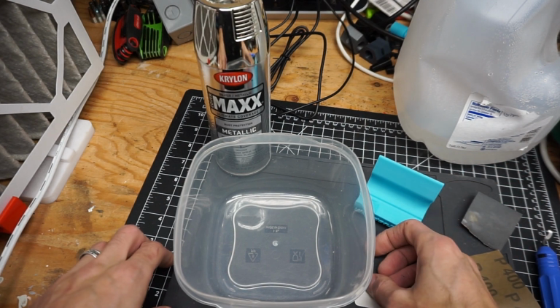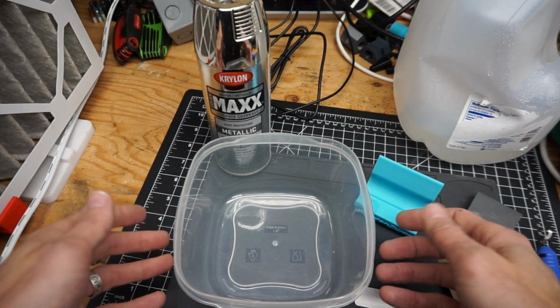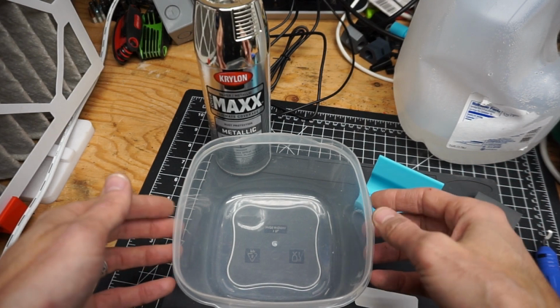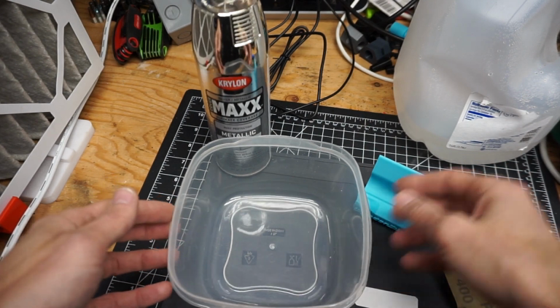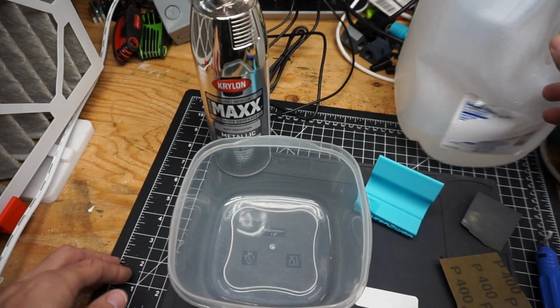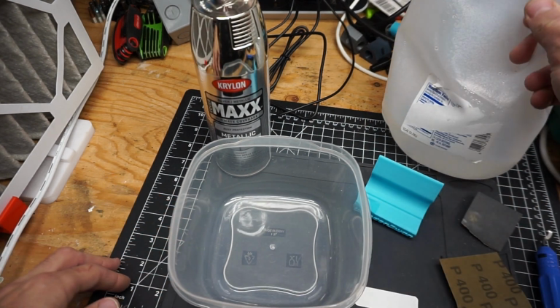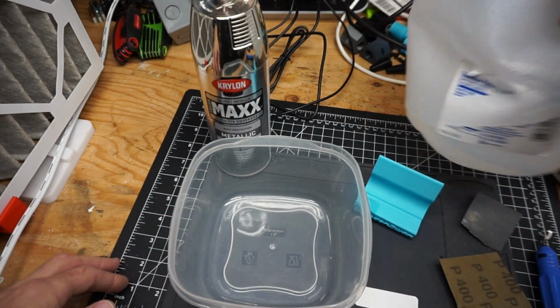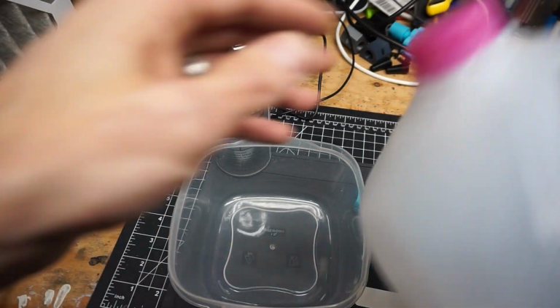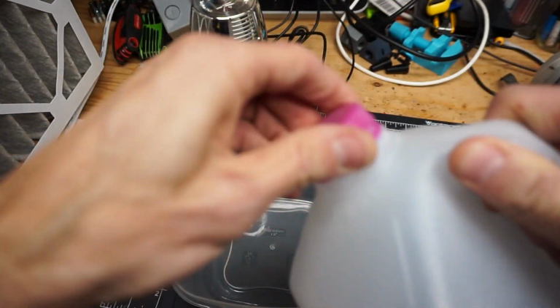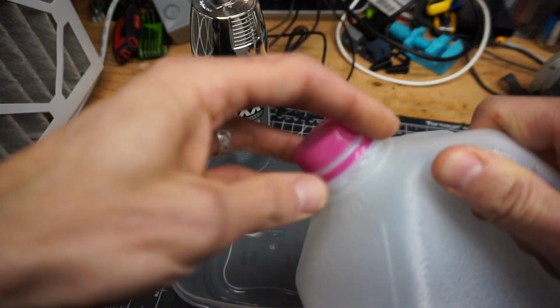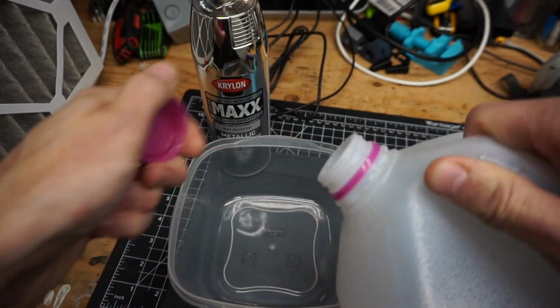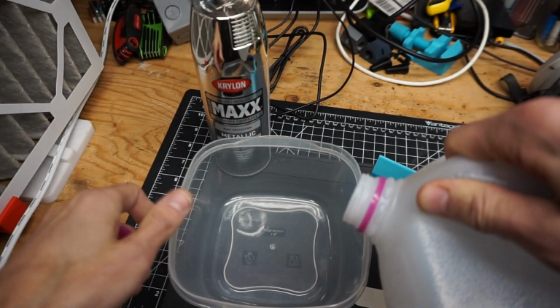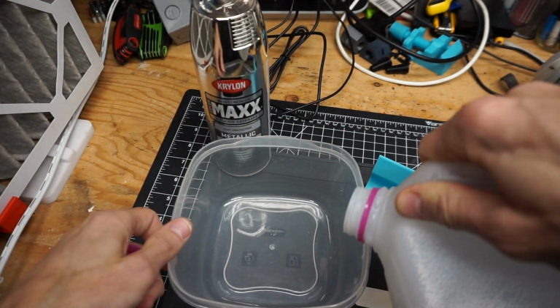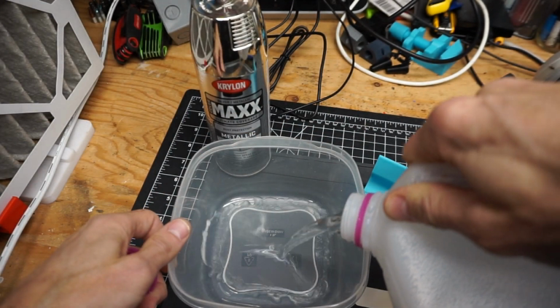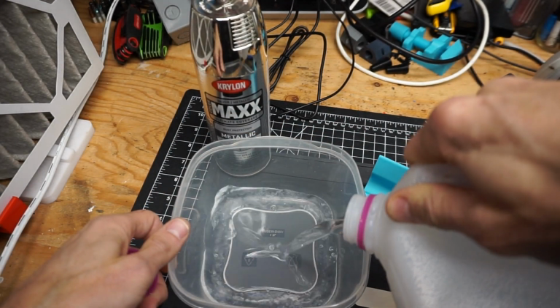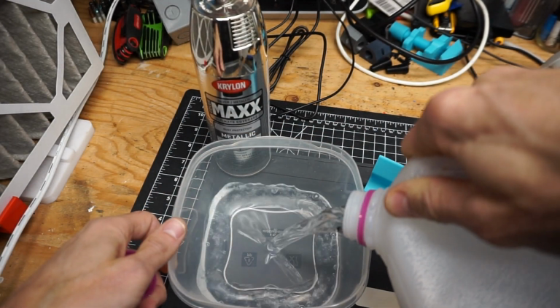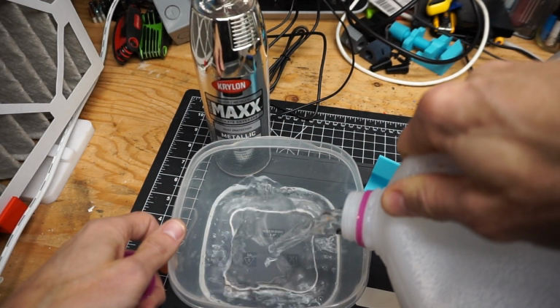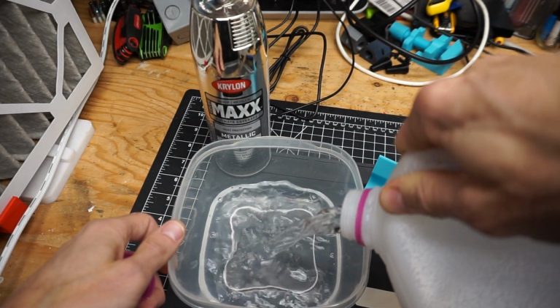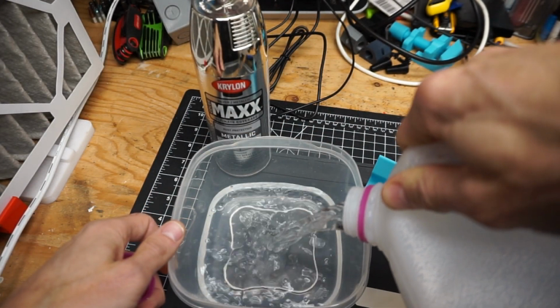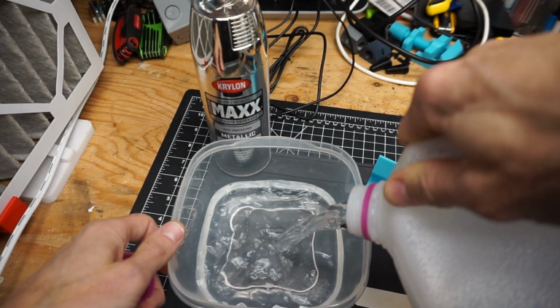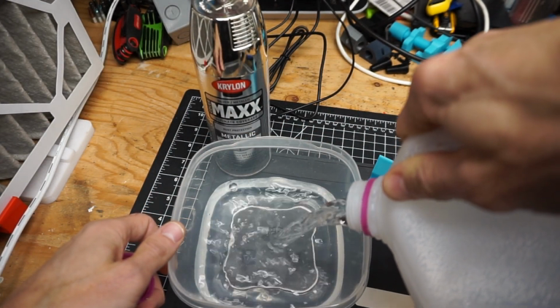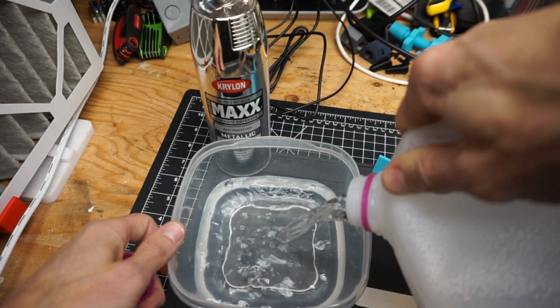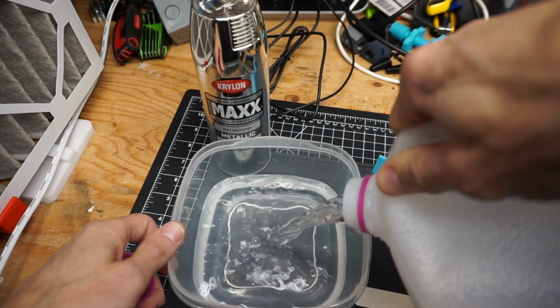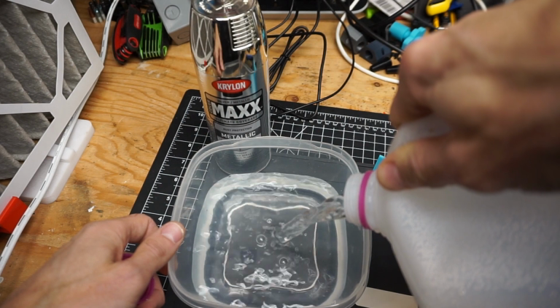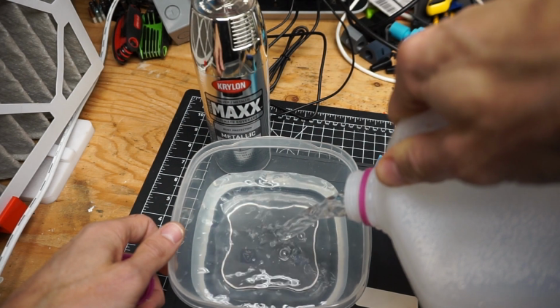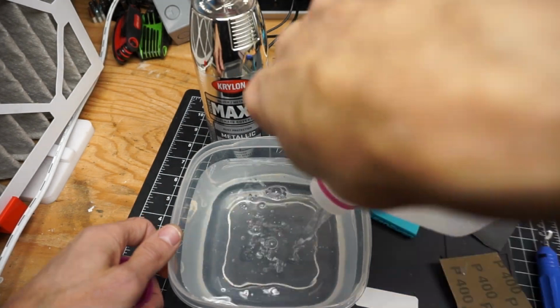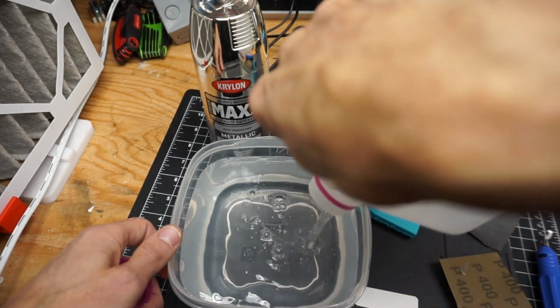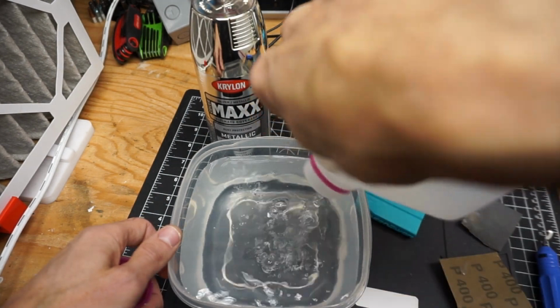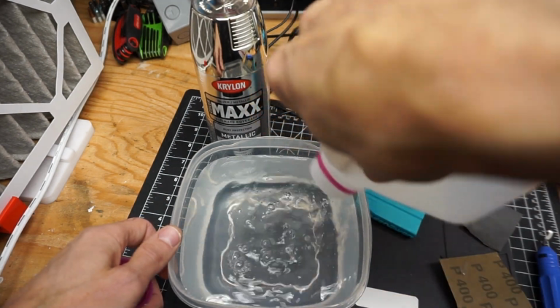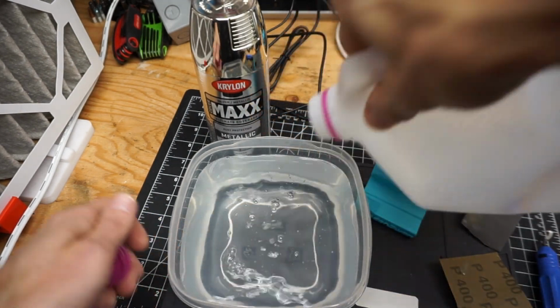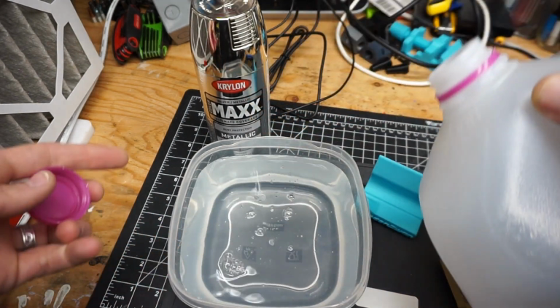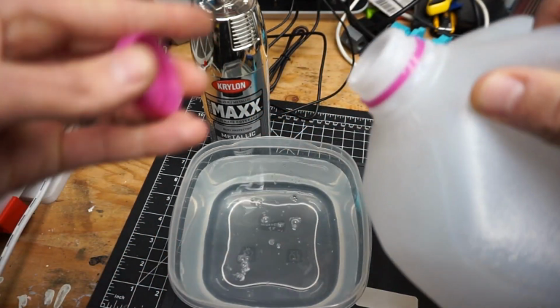So what I'm going to do is pour some water in the bowl. I've got some spare on the side in case this isn't quite enough. That seems to be just about right.